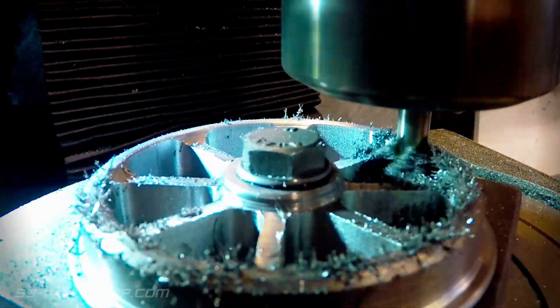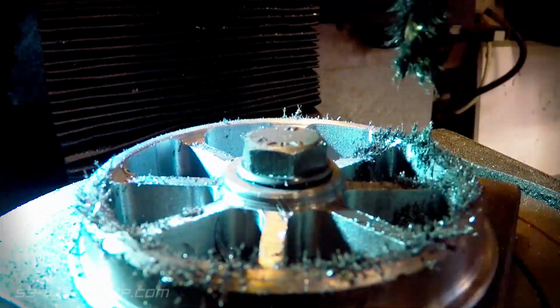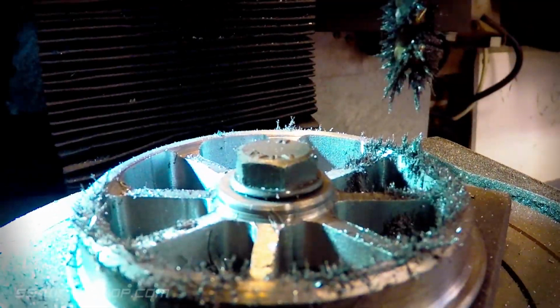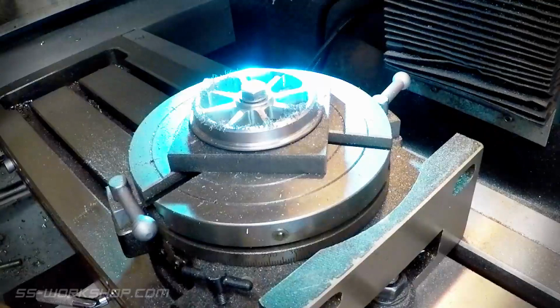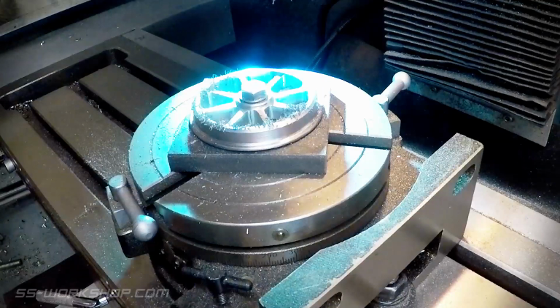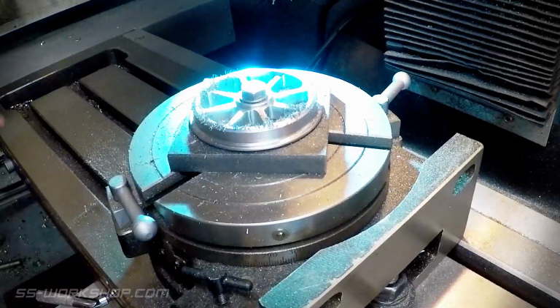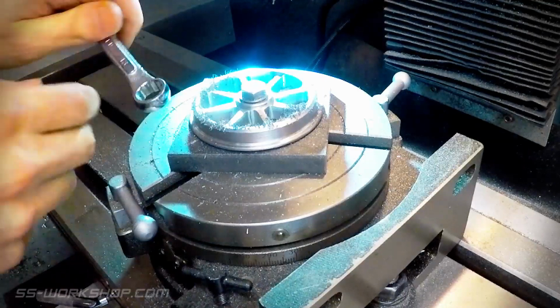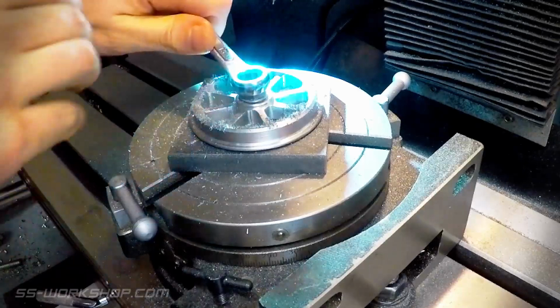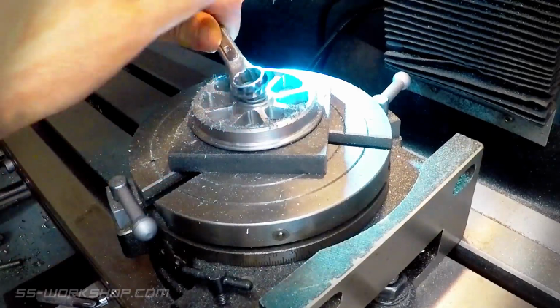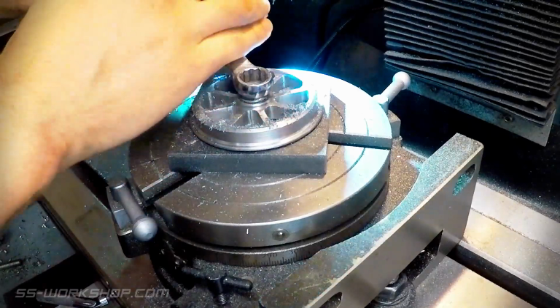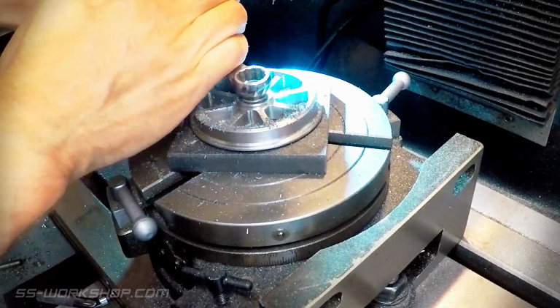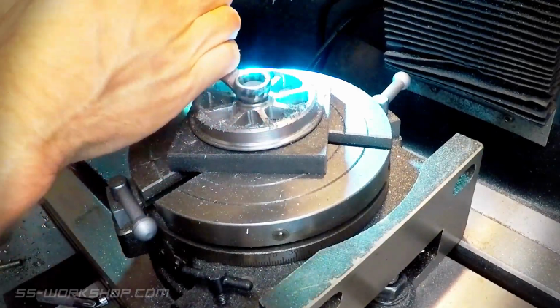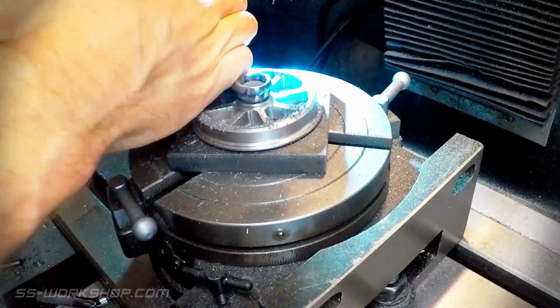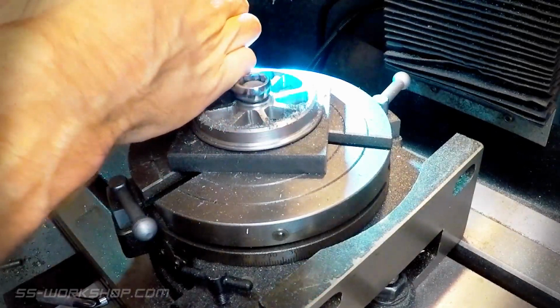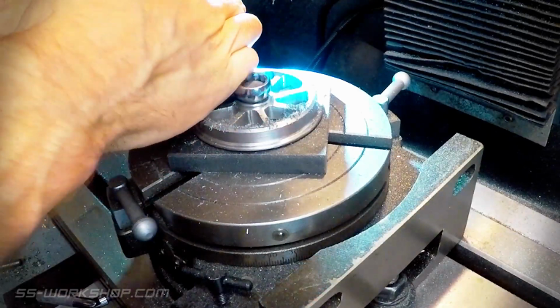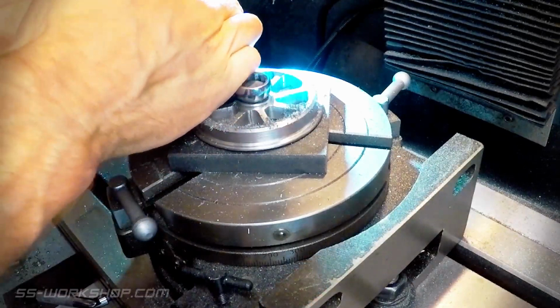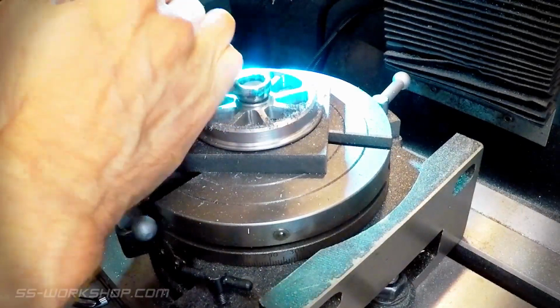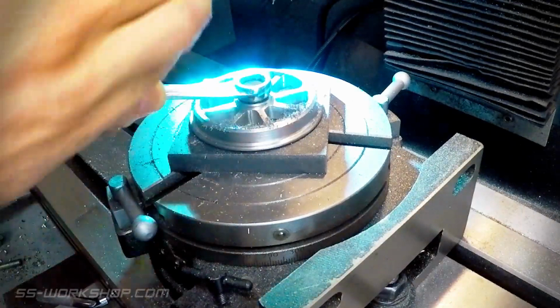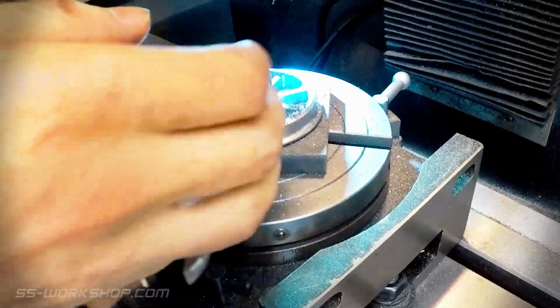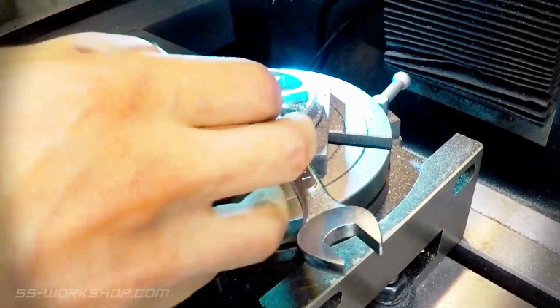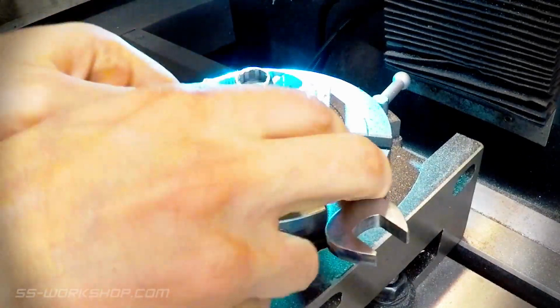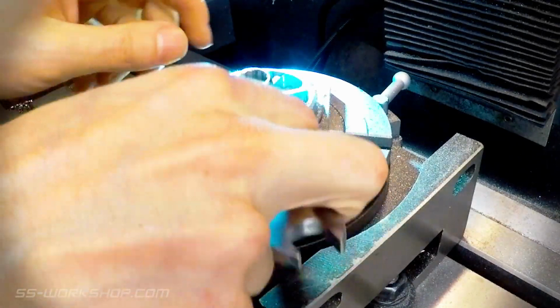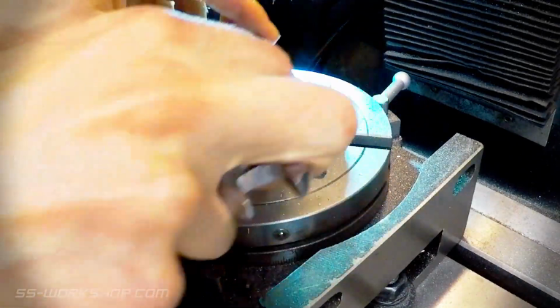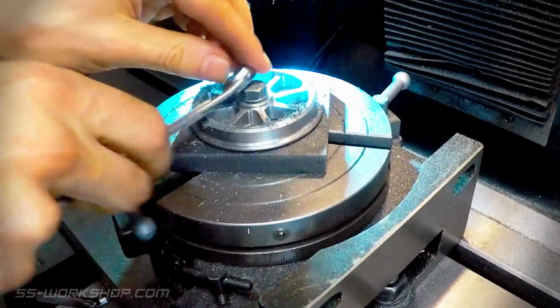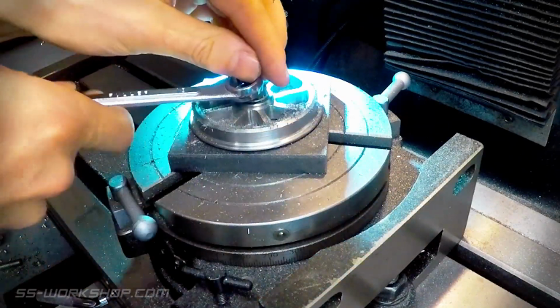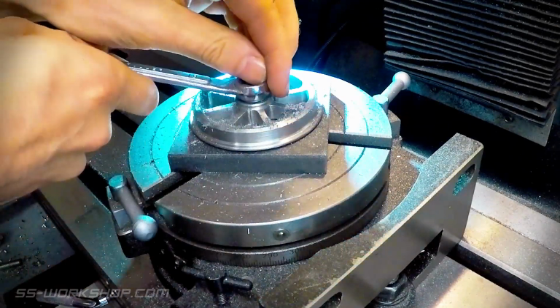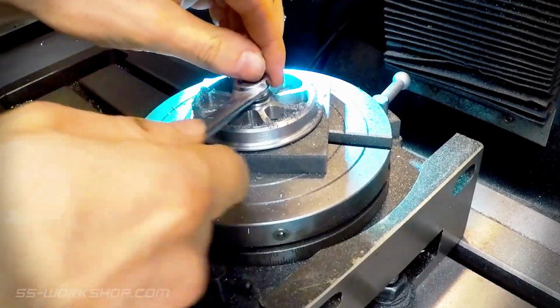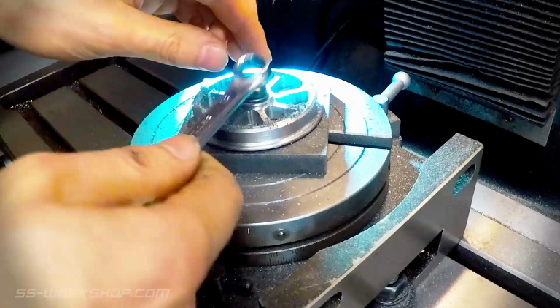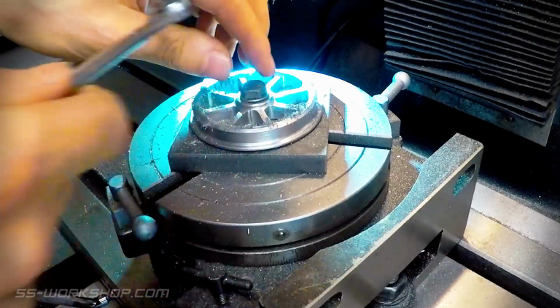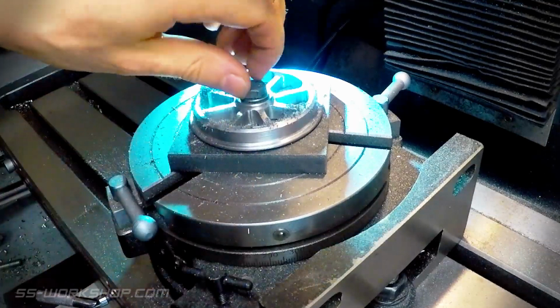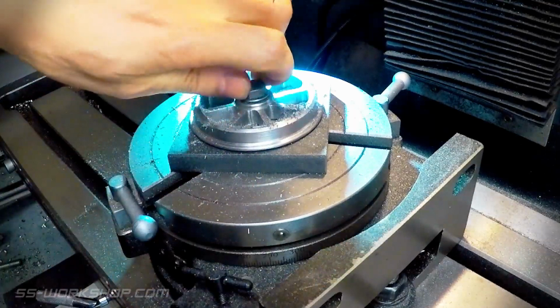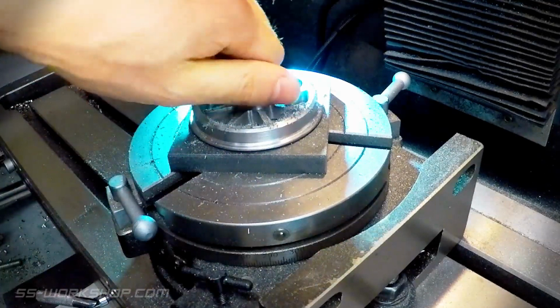Once this is complete, the part can be removed from the rotary table and finished by hand using hand files and a deburring tool.